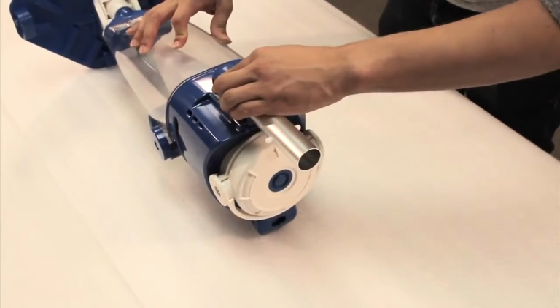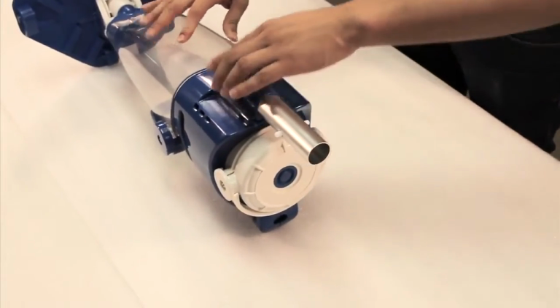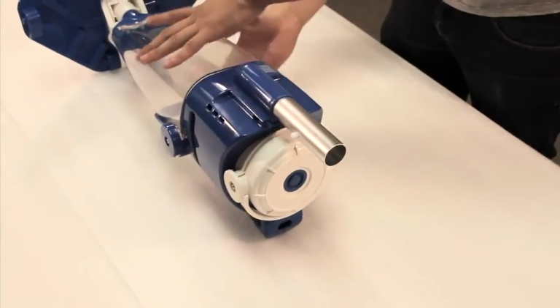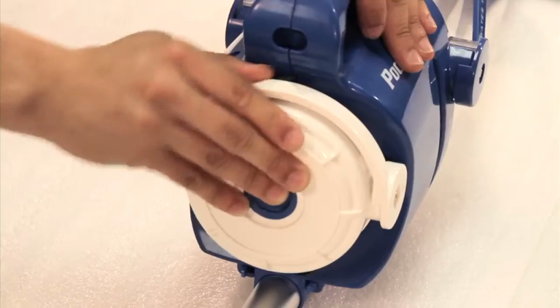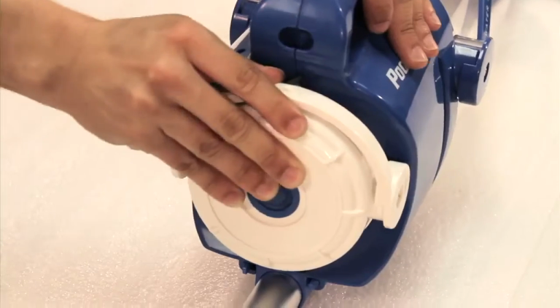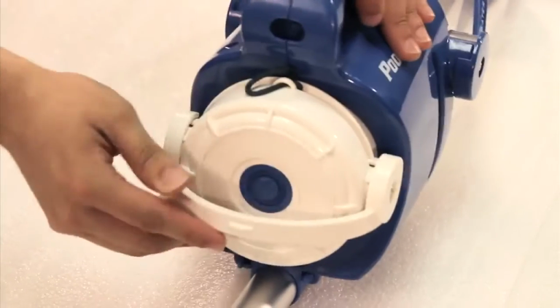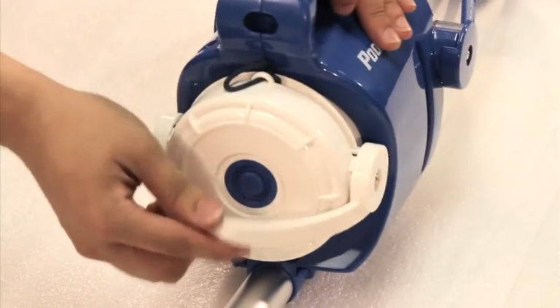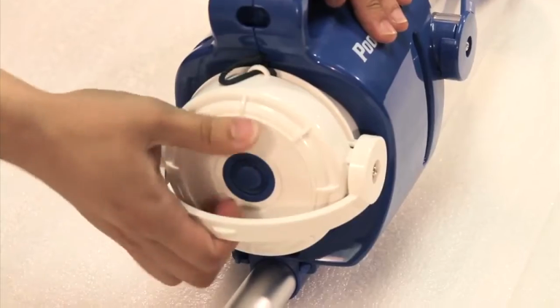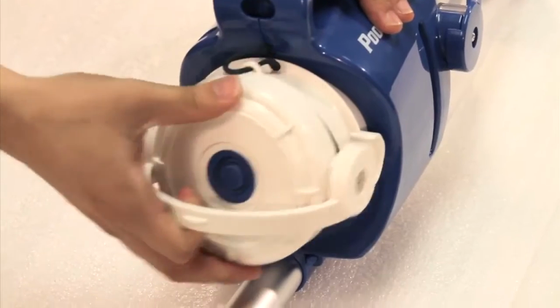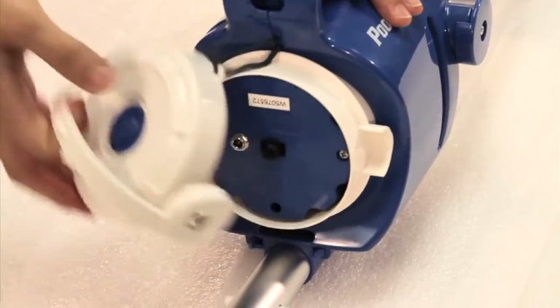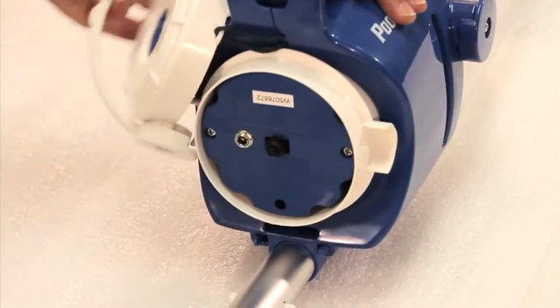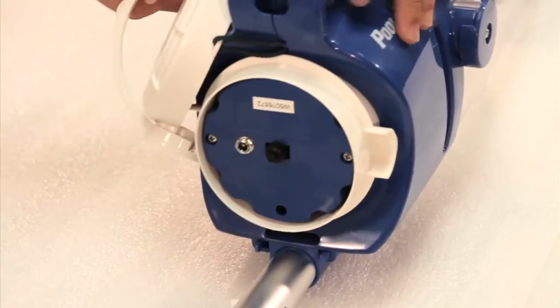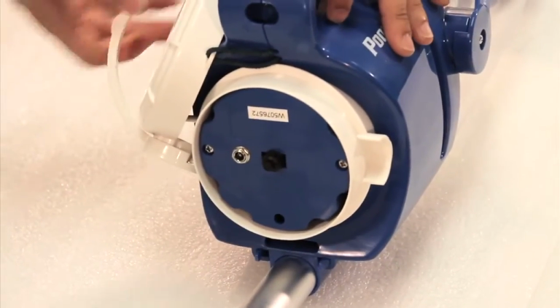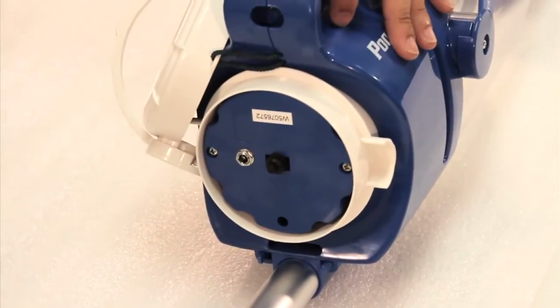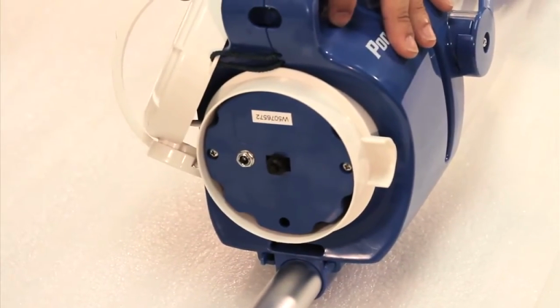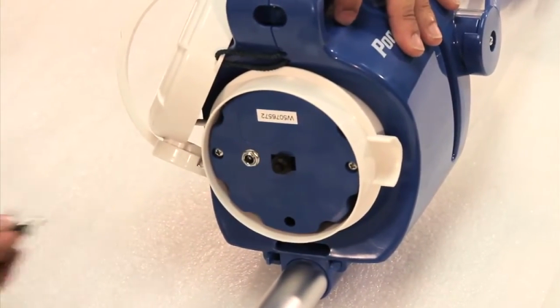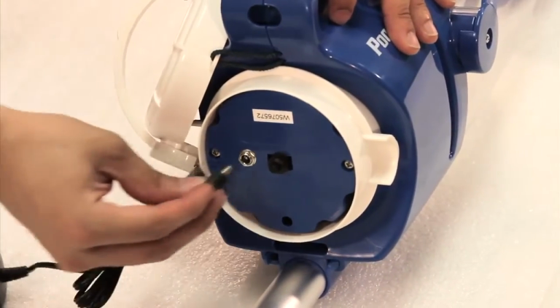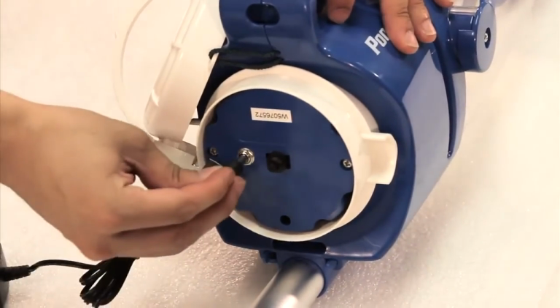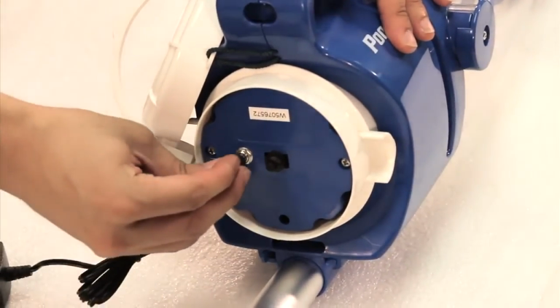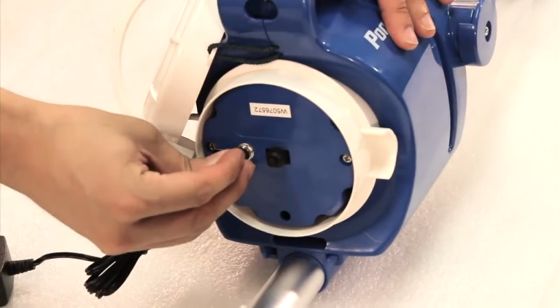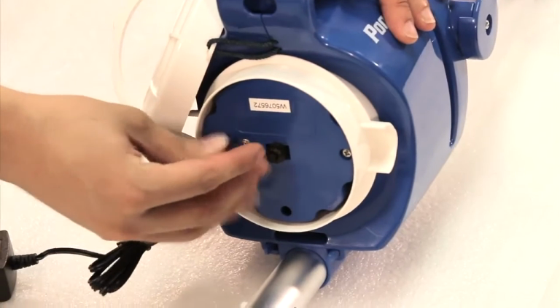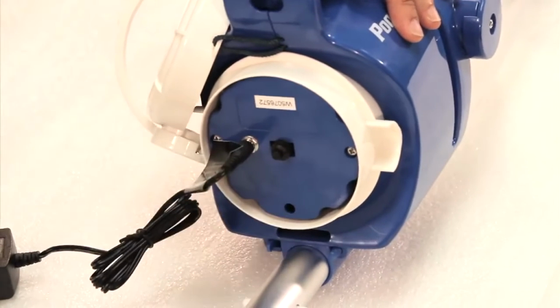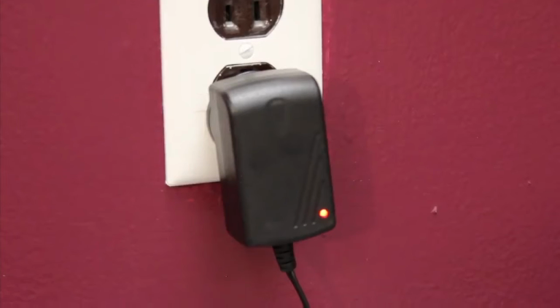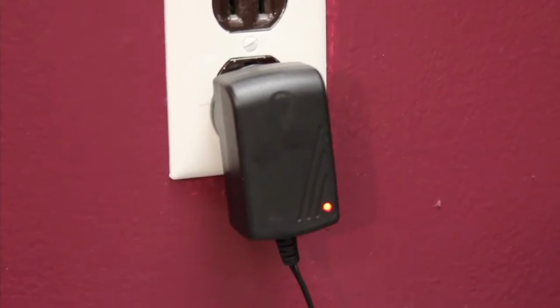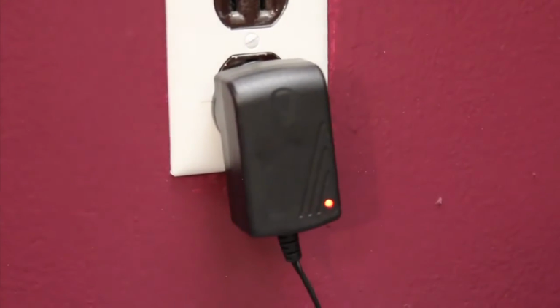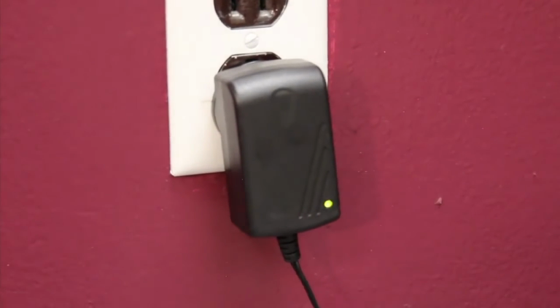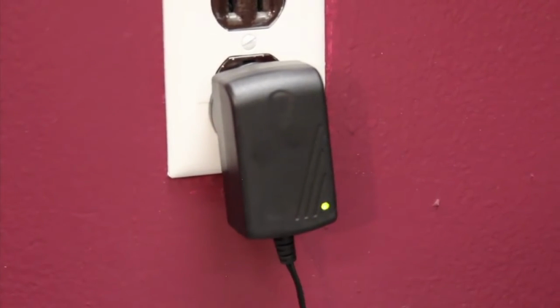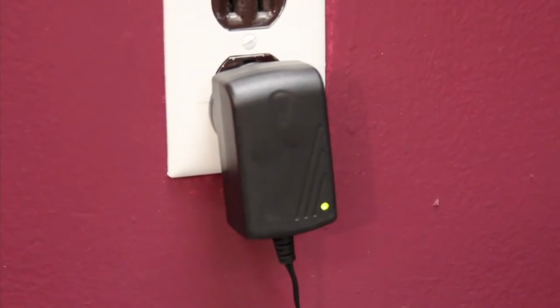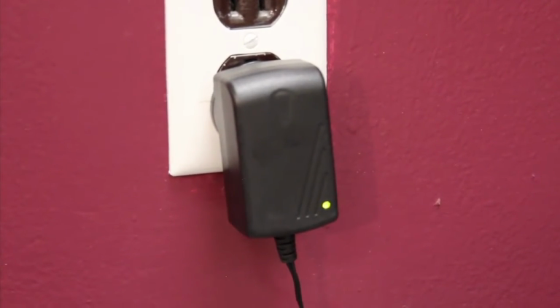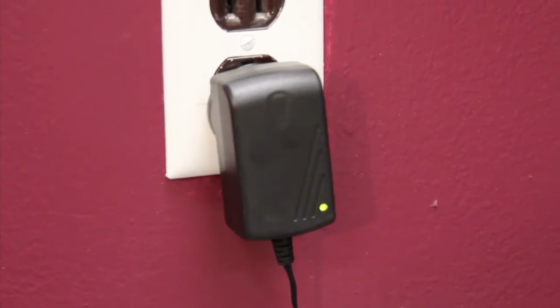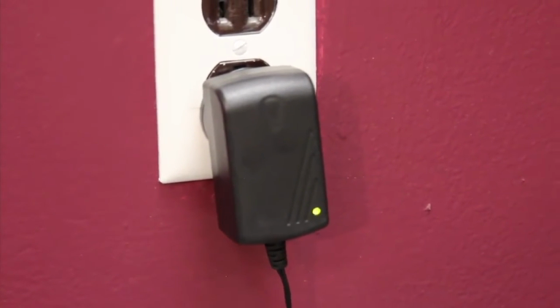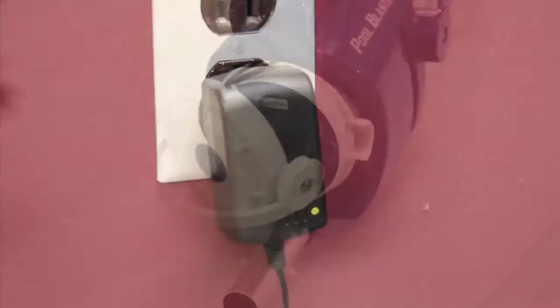Remove the easy snap locking cap and plug in the 4-hour quick charger. Once fully charged, the light on the charger turns from red to green. It usually takes about 4 hours to fully charge your vacuum.